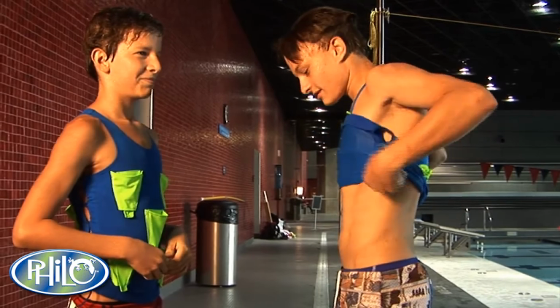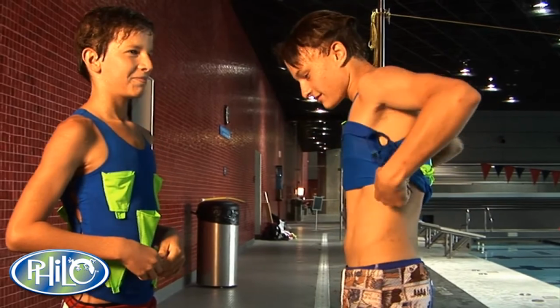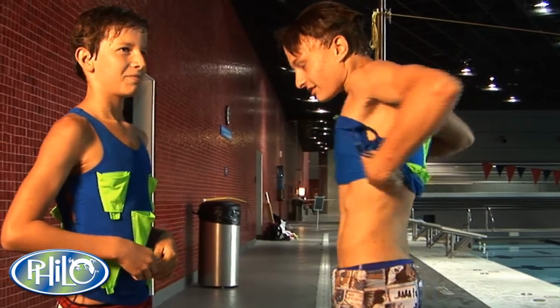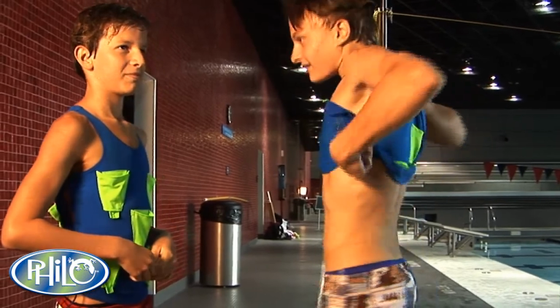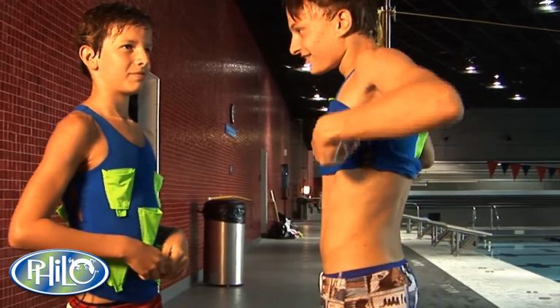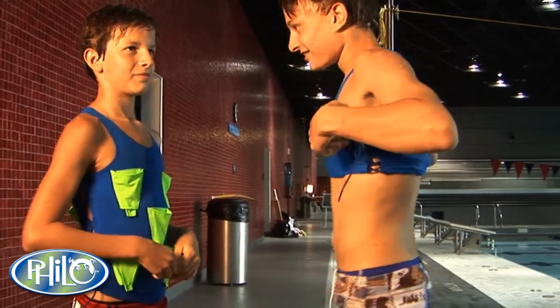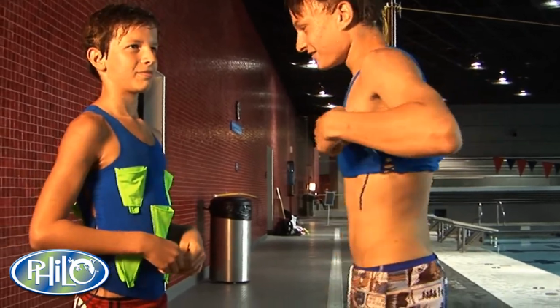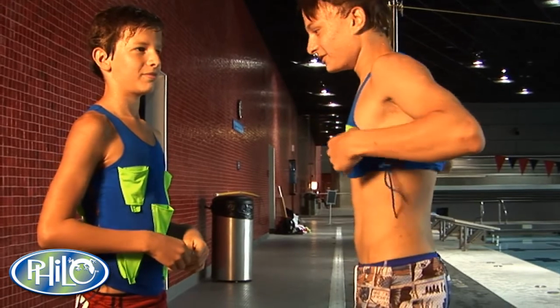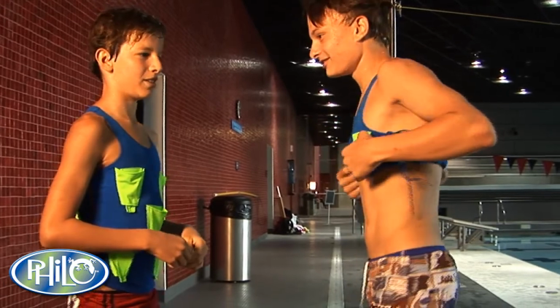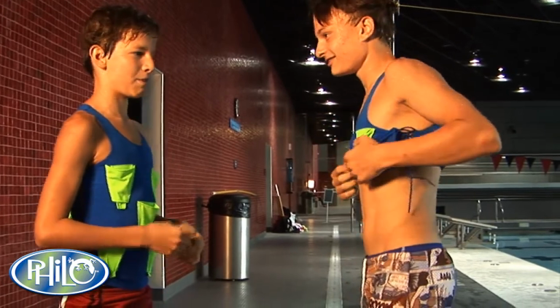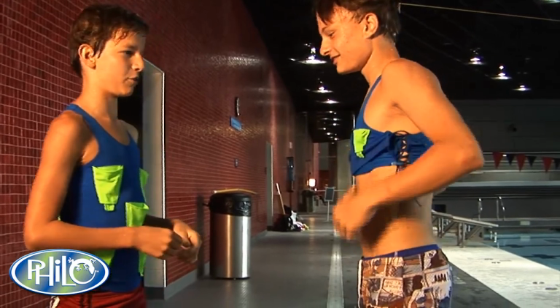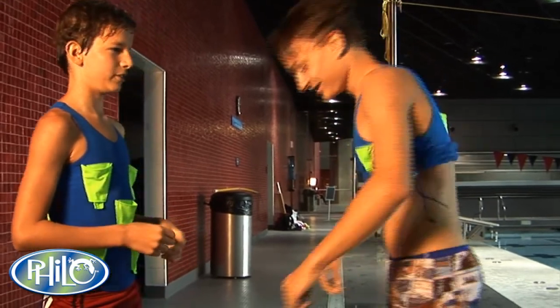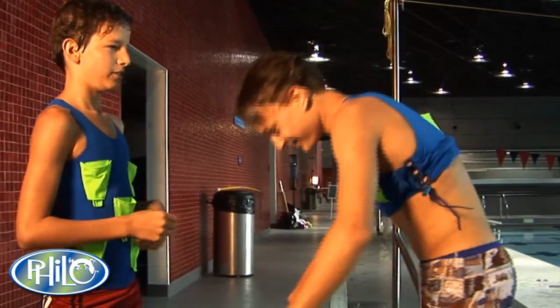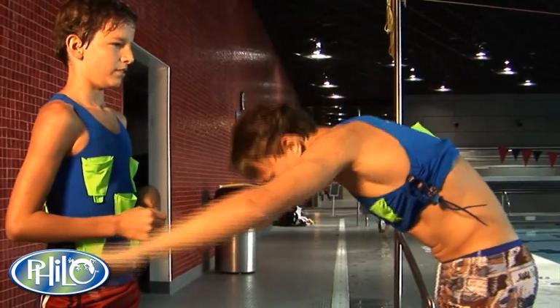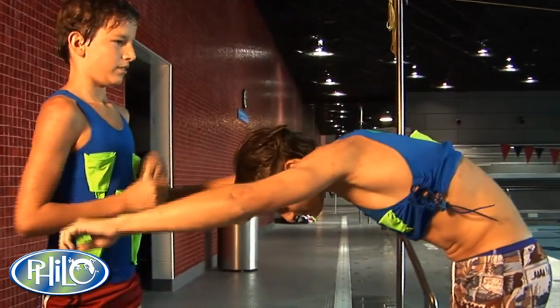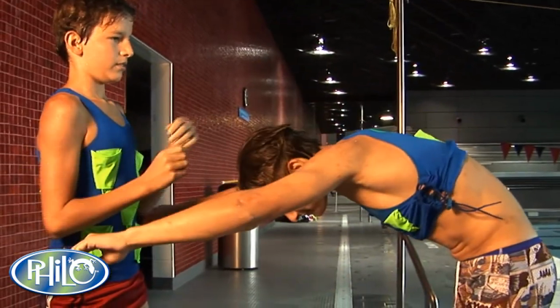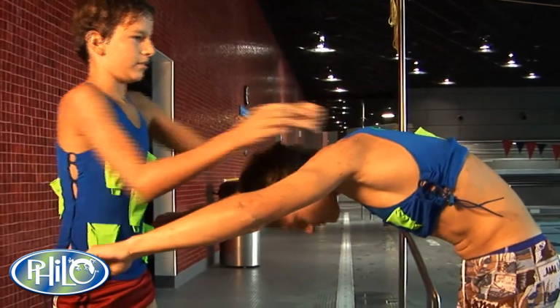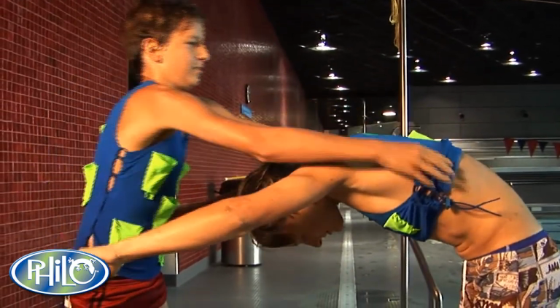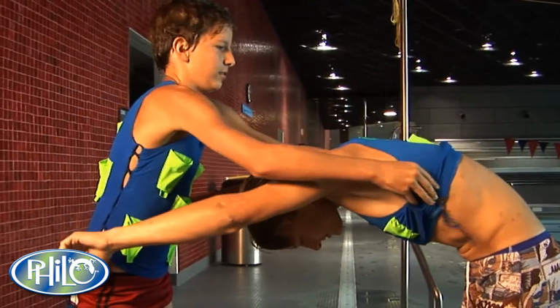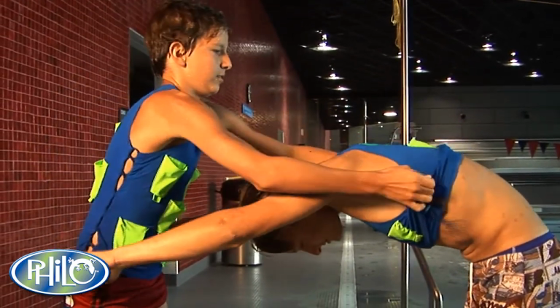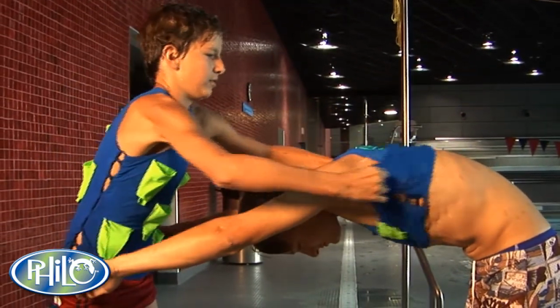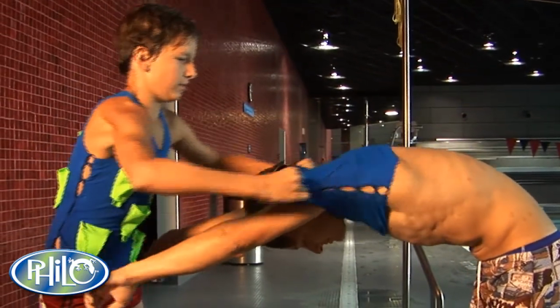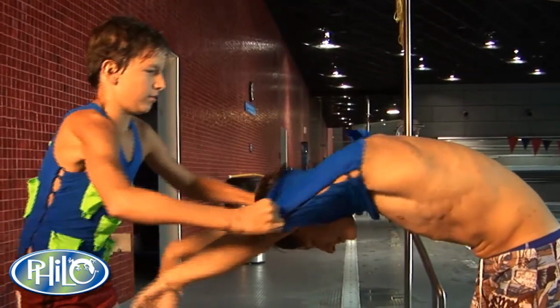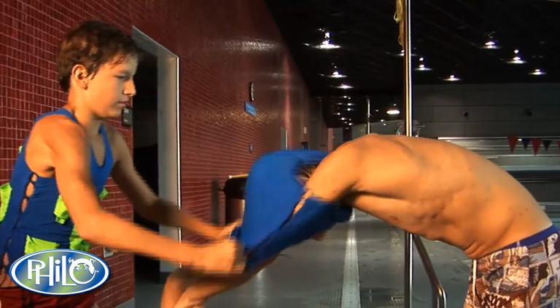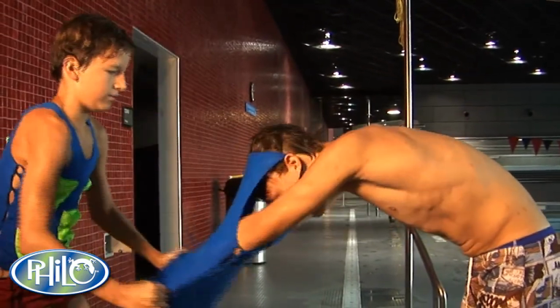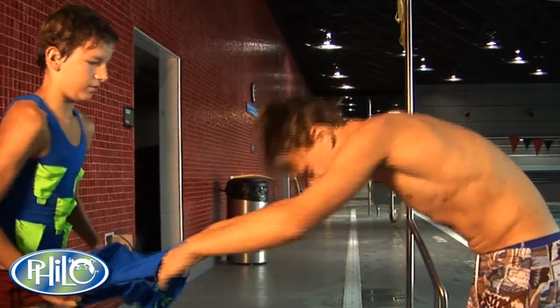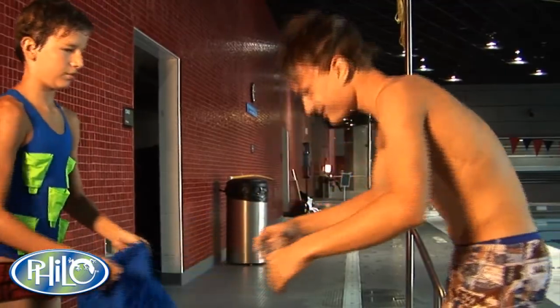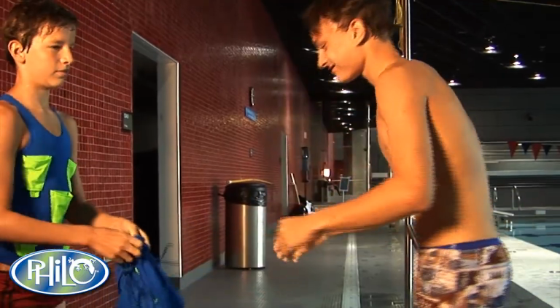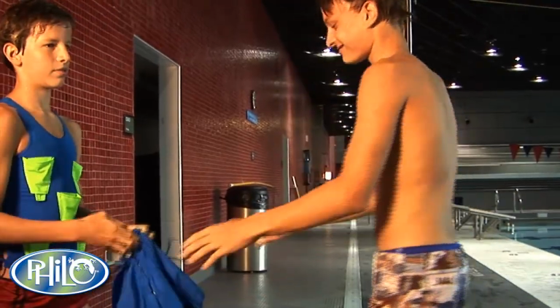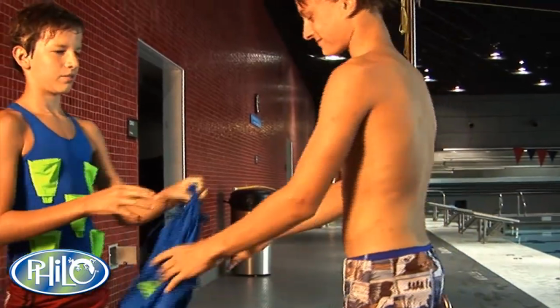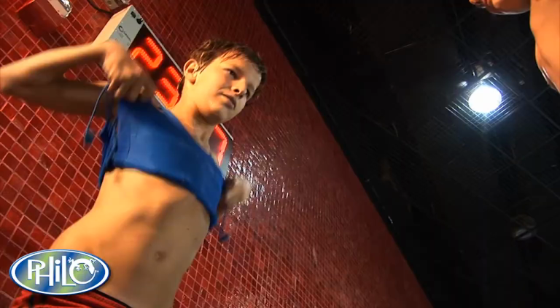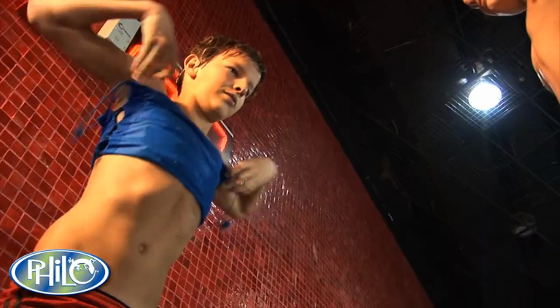When taking the drag shirt off, it's a lot easier to have a partner help you get the suit all the way up under your armpits, bend over, and have somebody pull it right over your head.